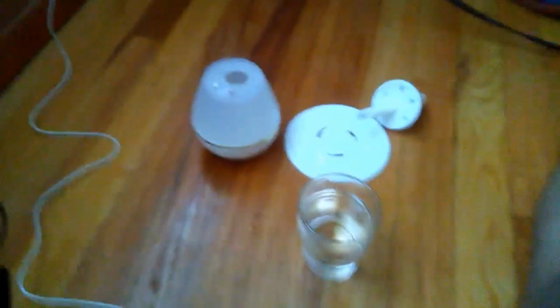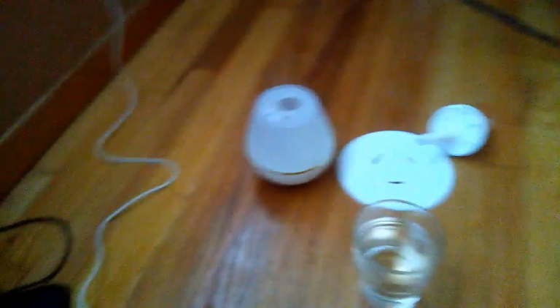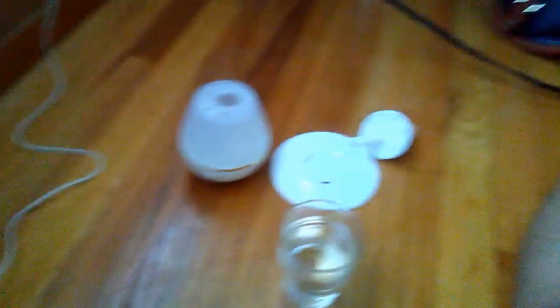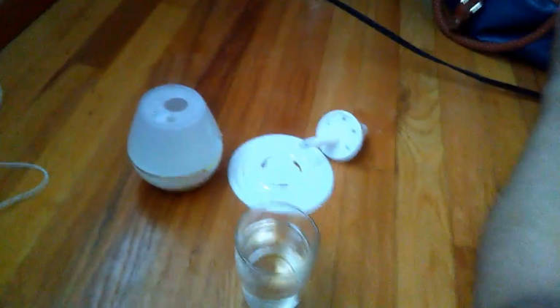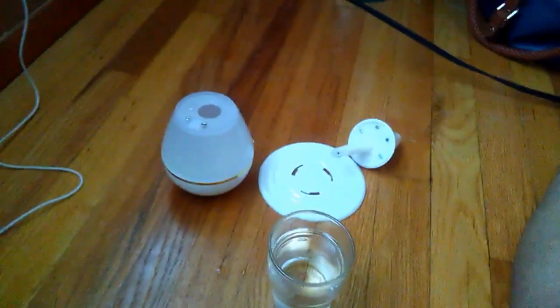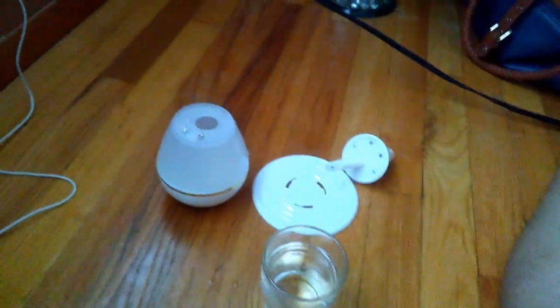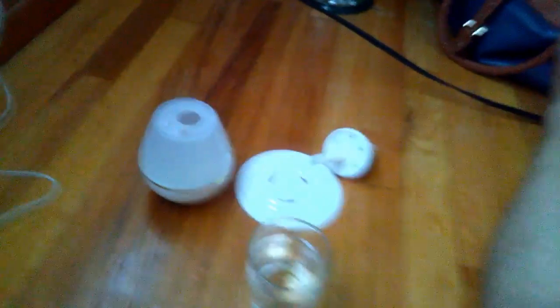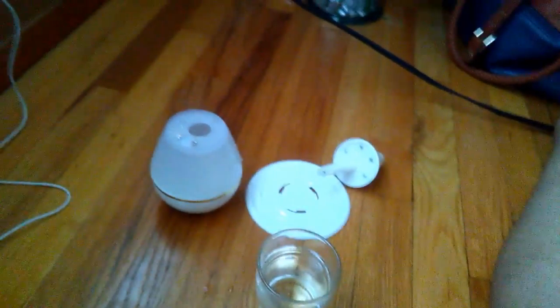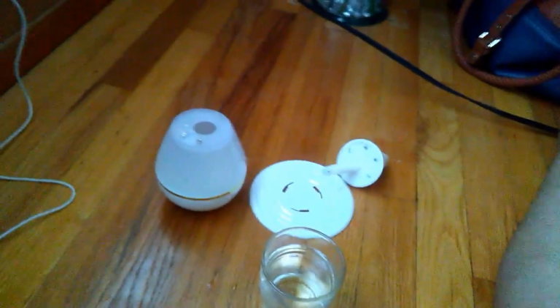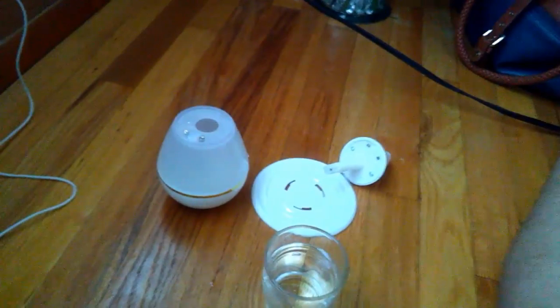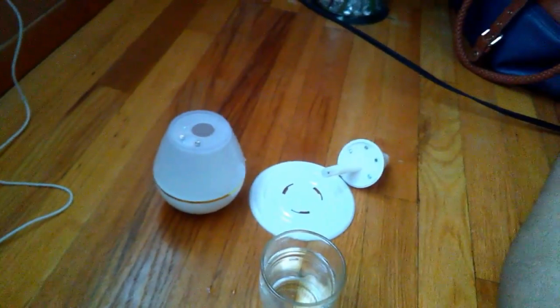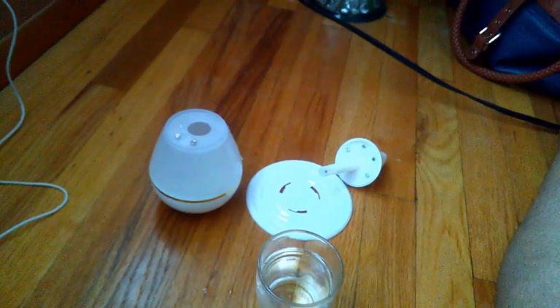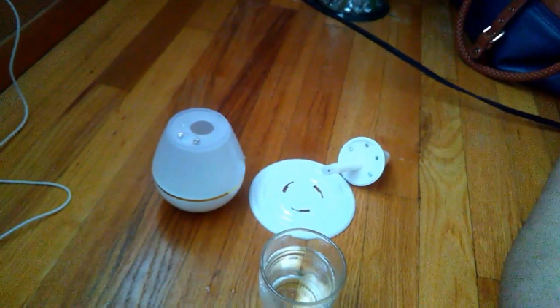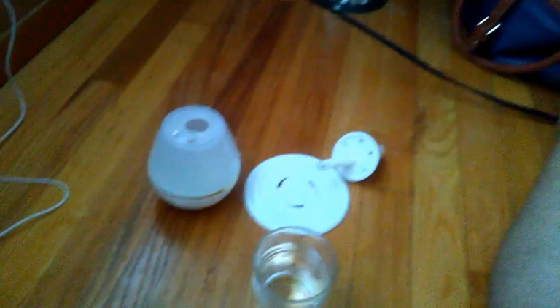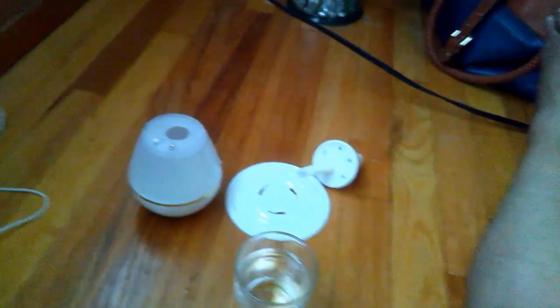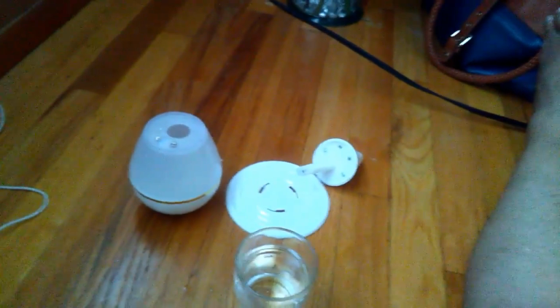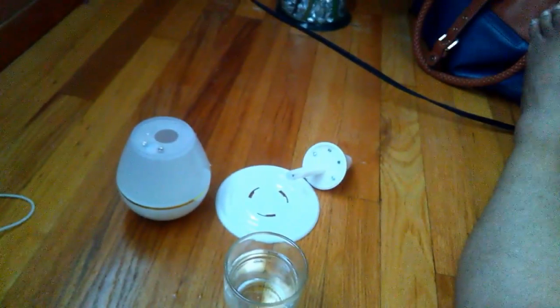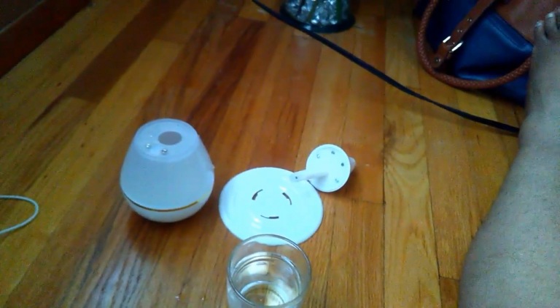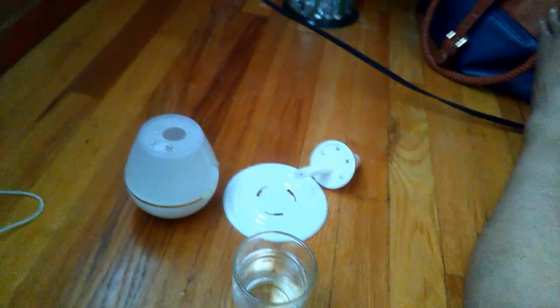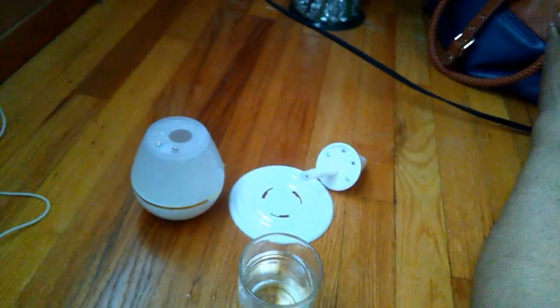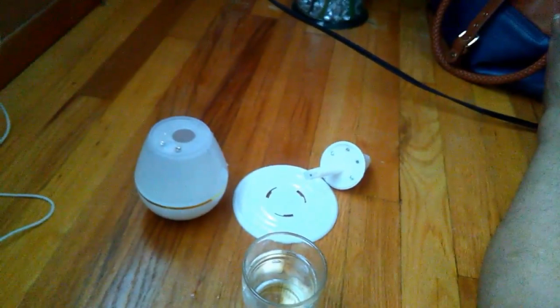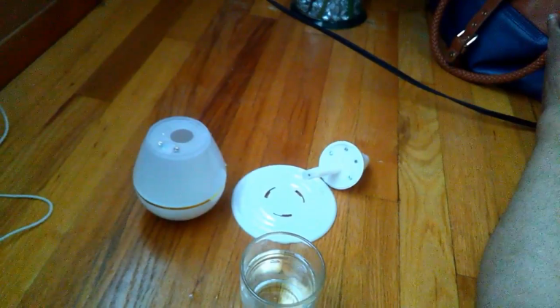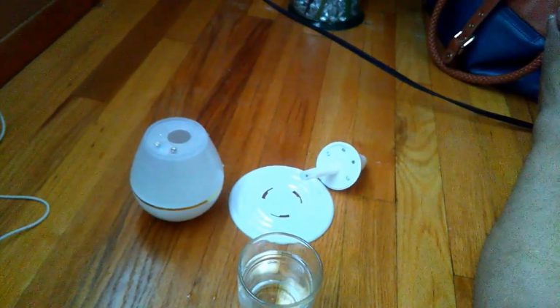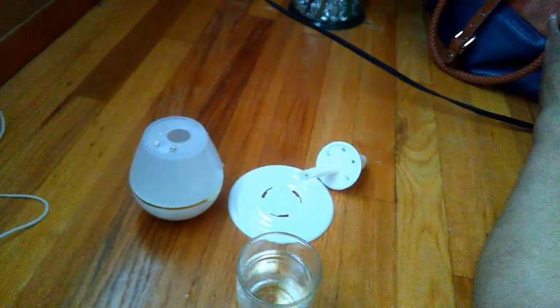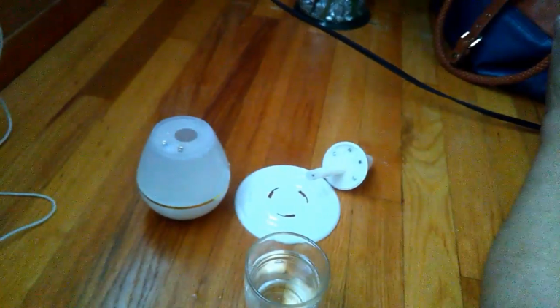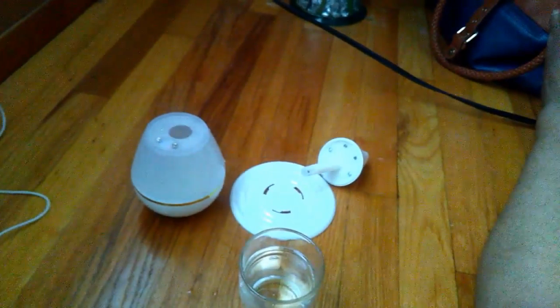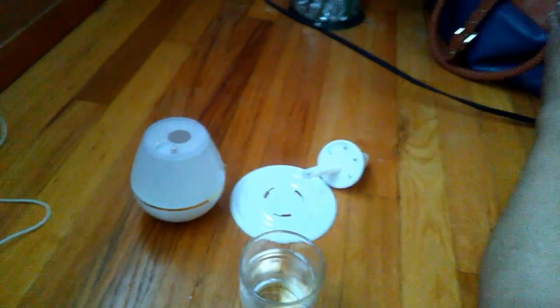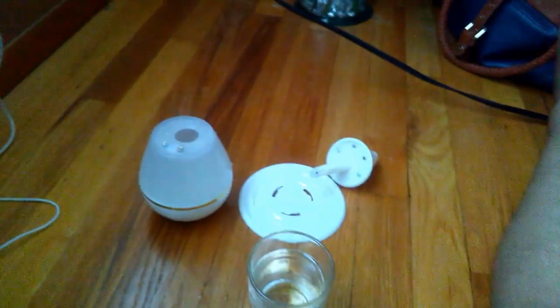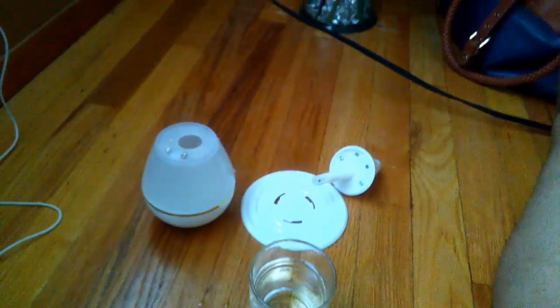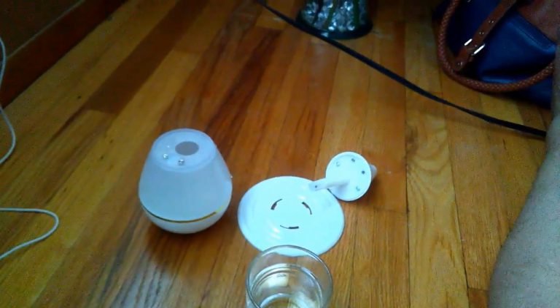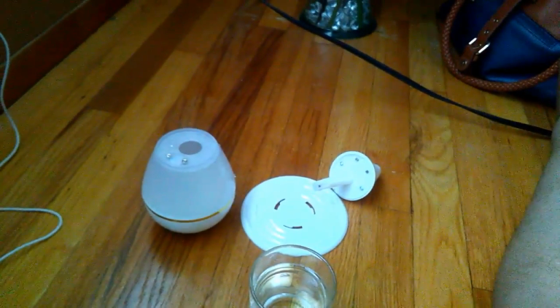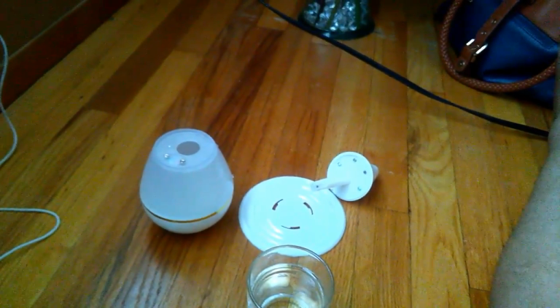Hey guys, today this review is on the eFeelgood, which is basically a humidifier. It is great for your home, office, and vehicle according to the product description.